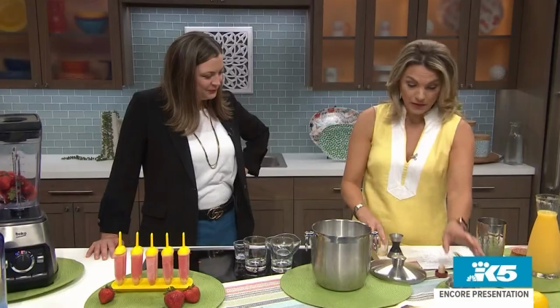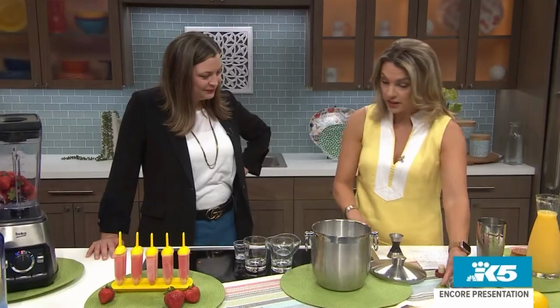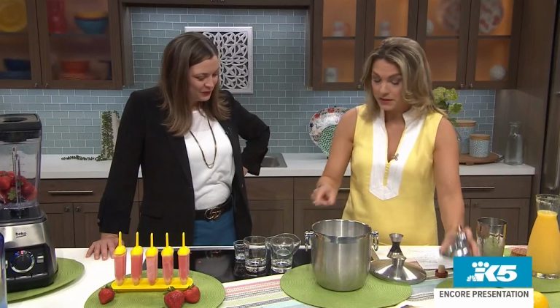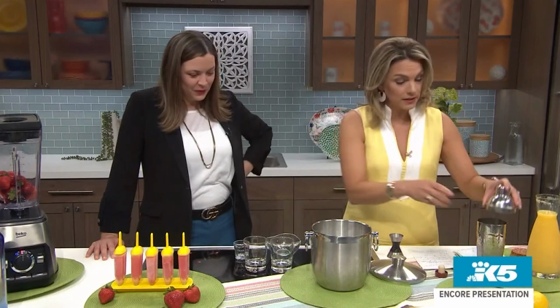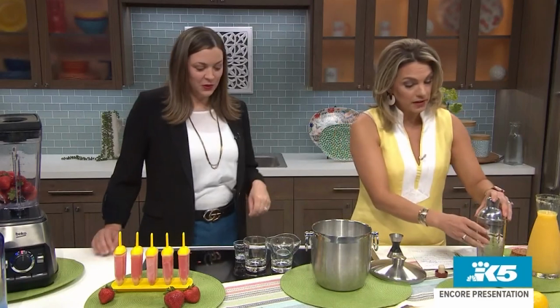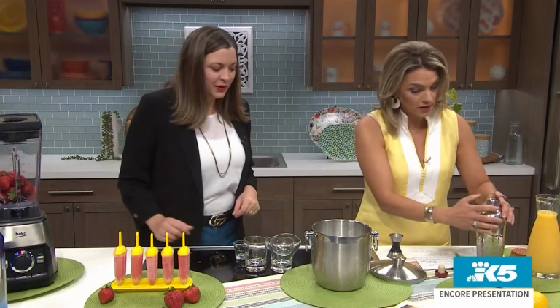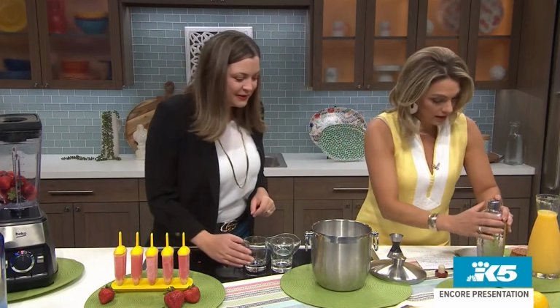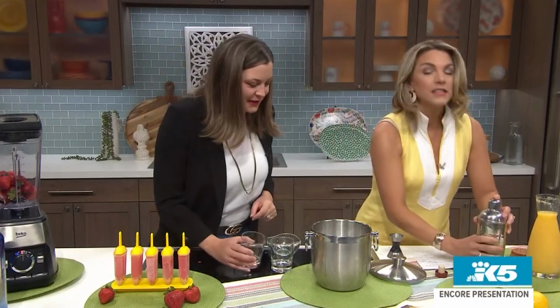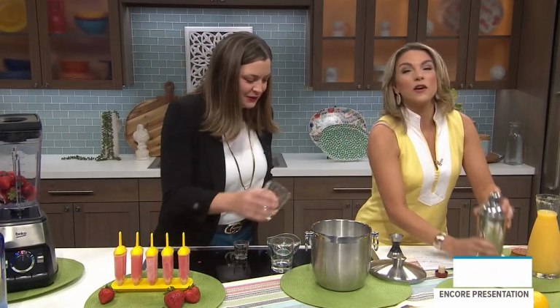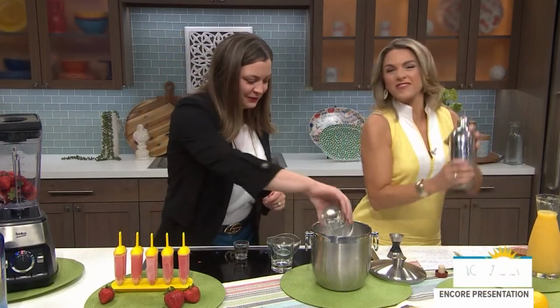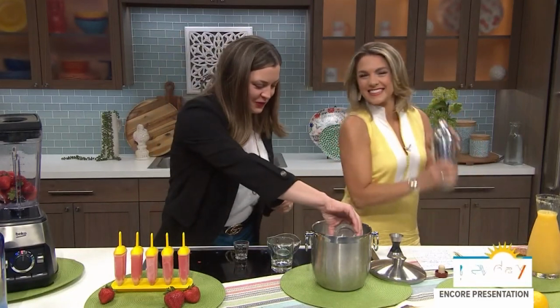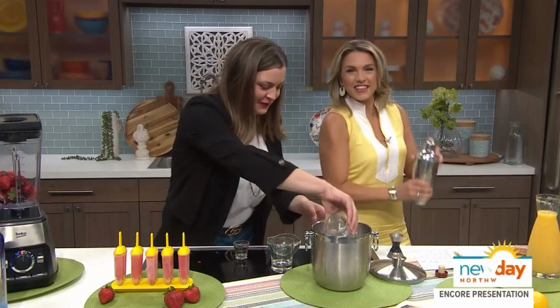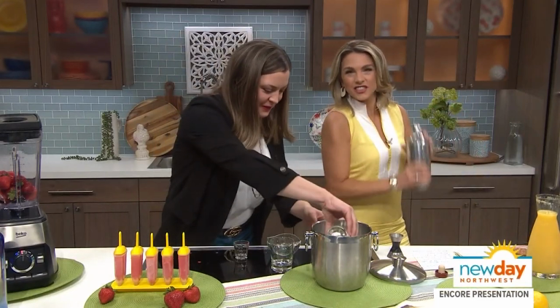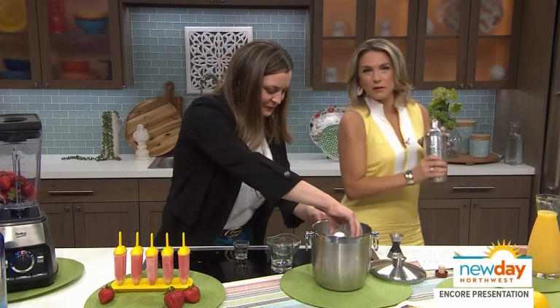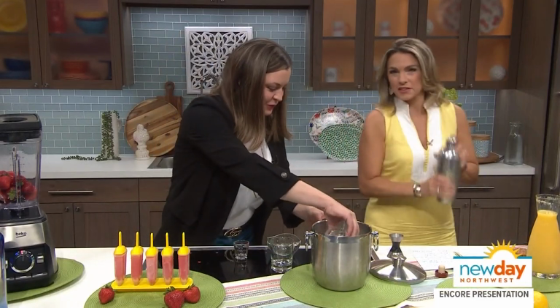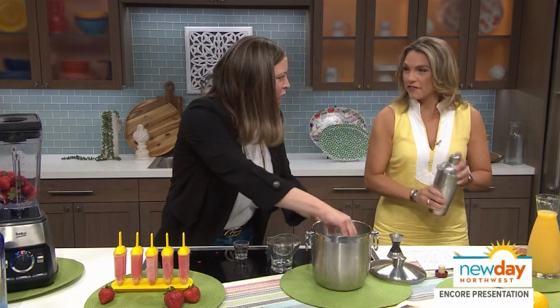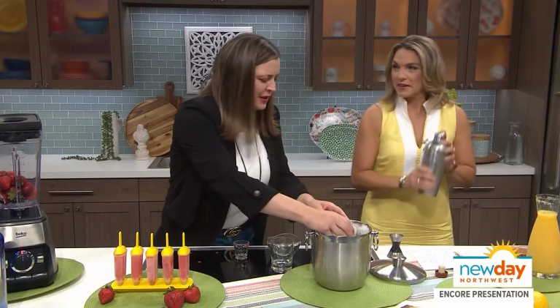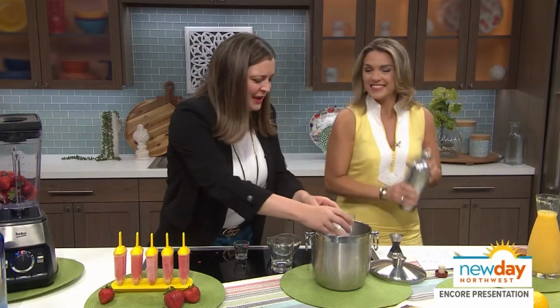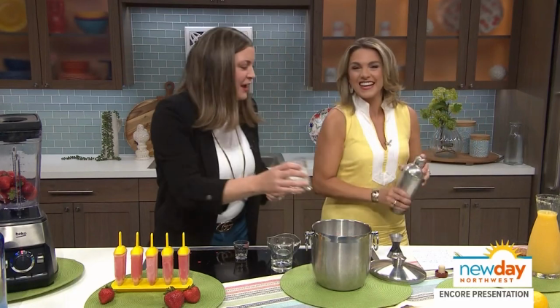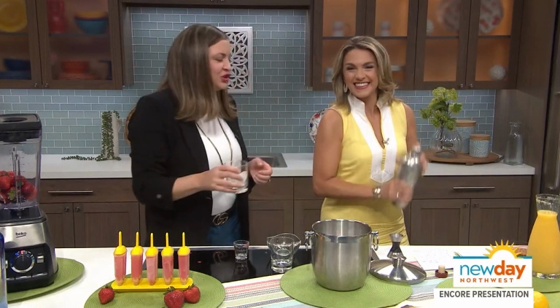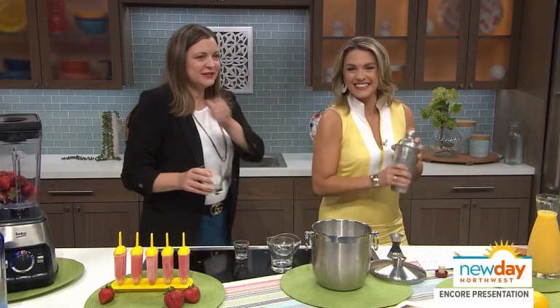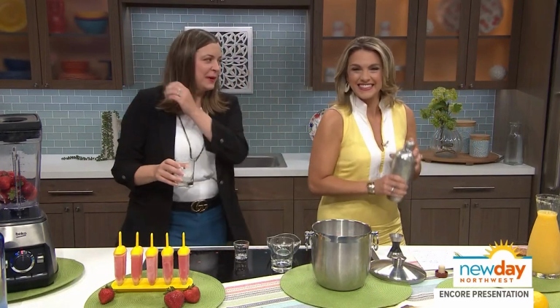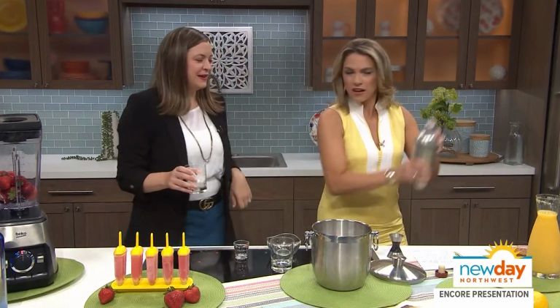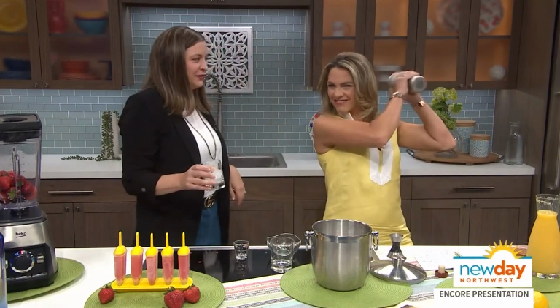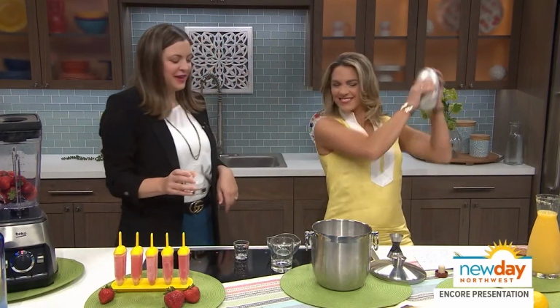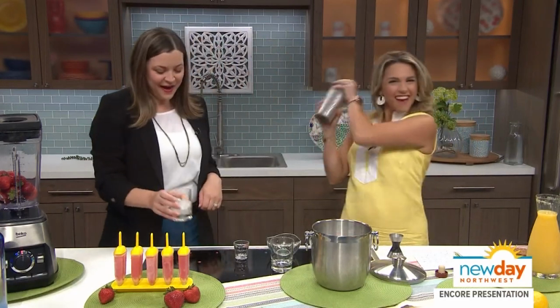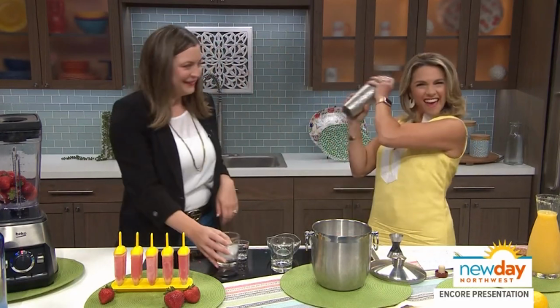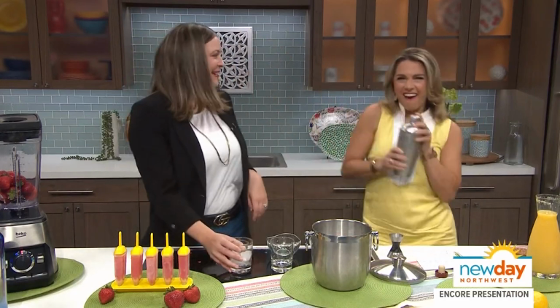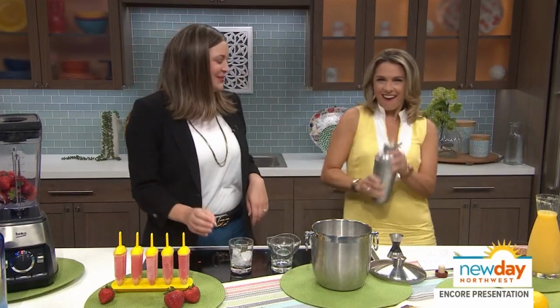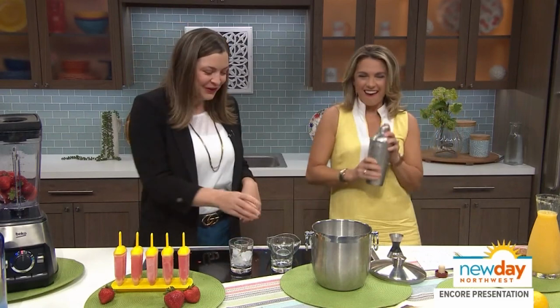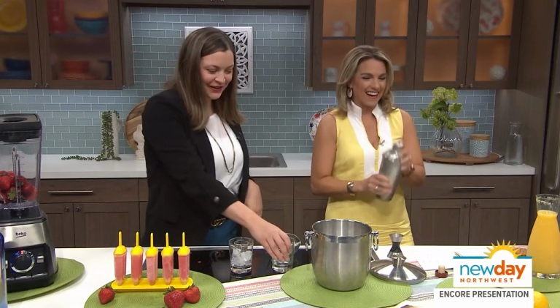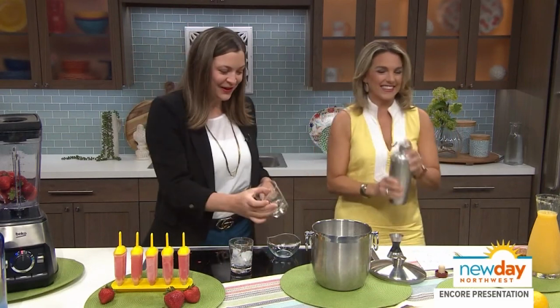Now we're going to shake it. You want to put some ice in there? You think I should do the Tom Cruise thing where I flip it around? I think you should at least do it like behind the head. You totally look like a pro.